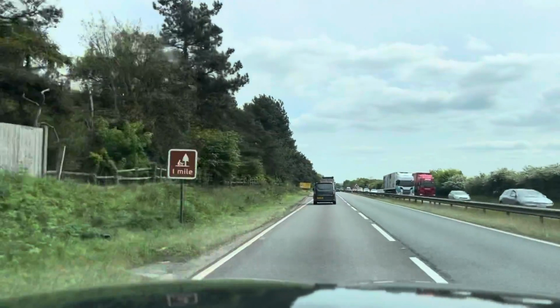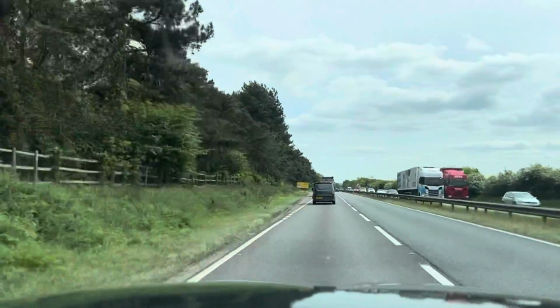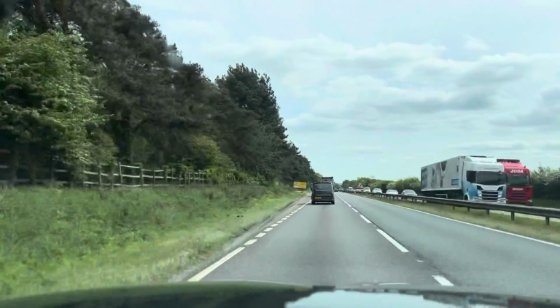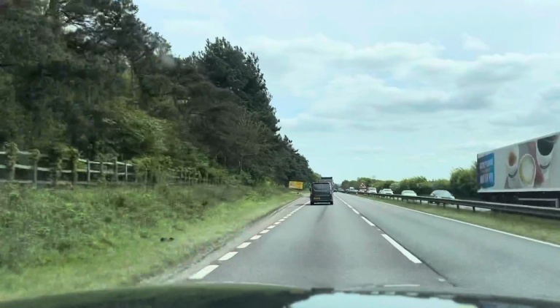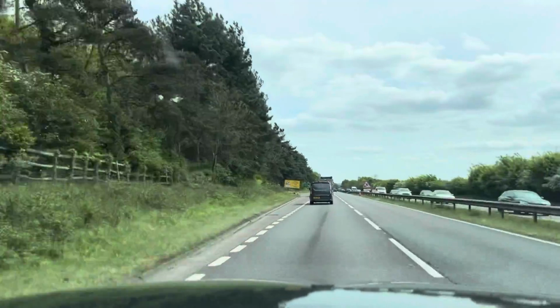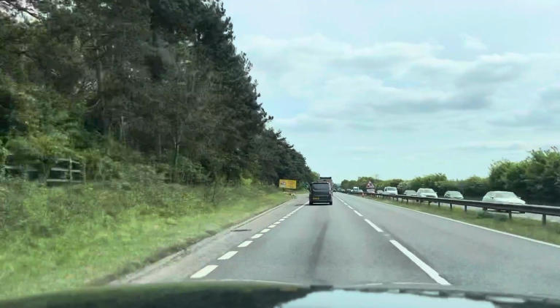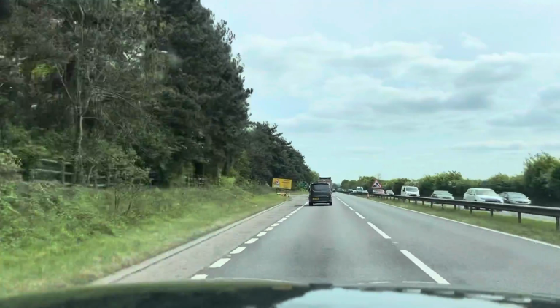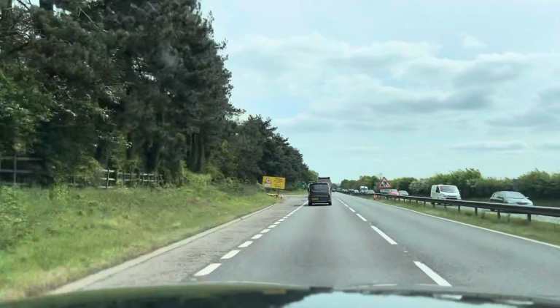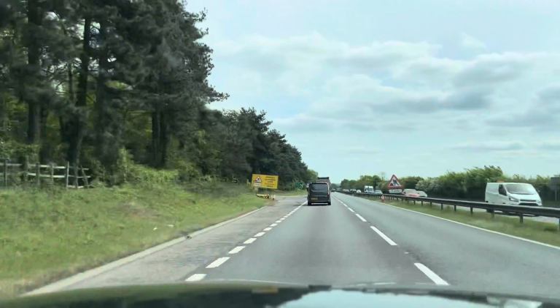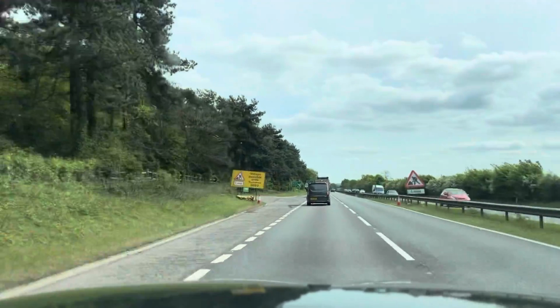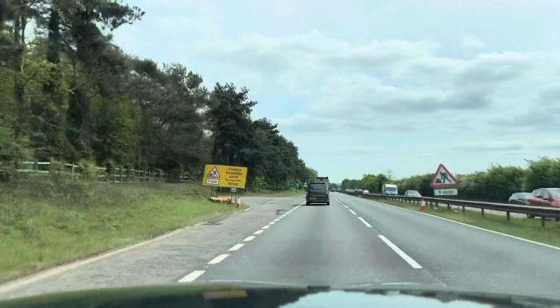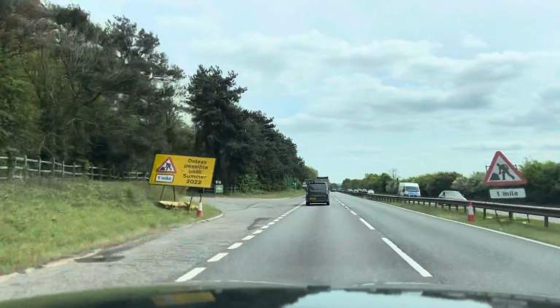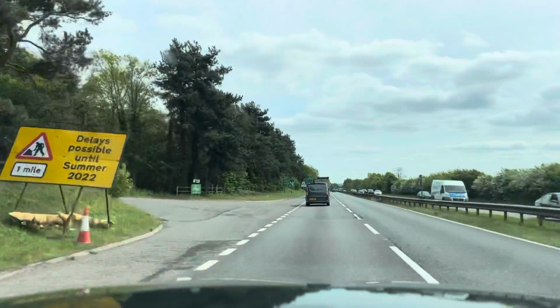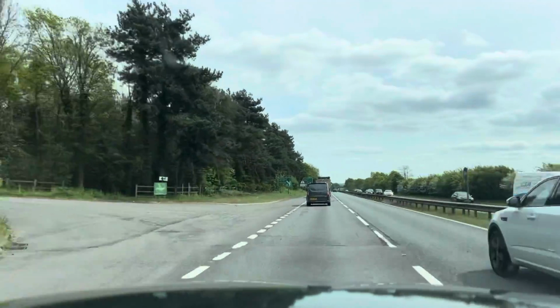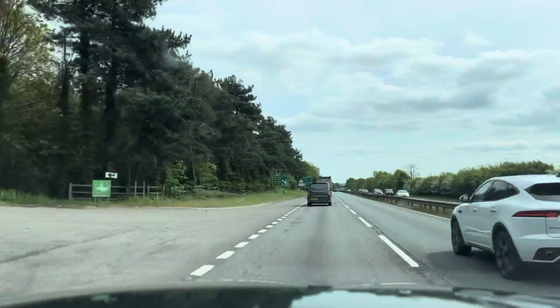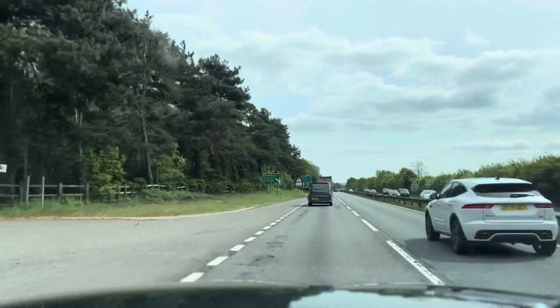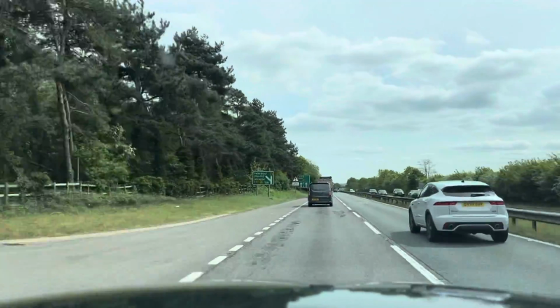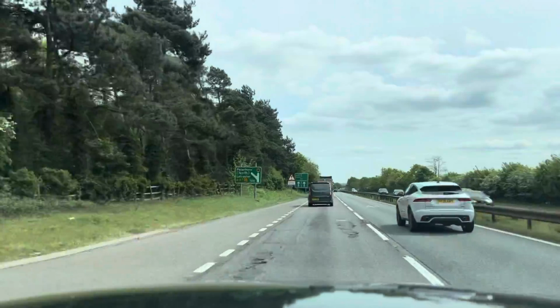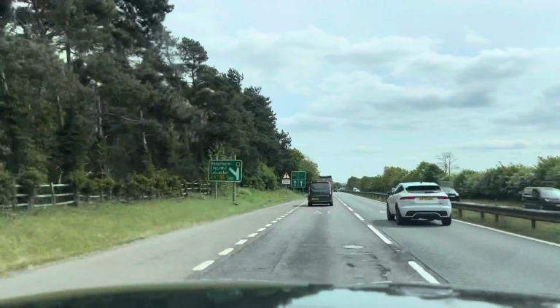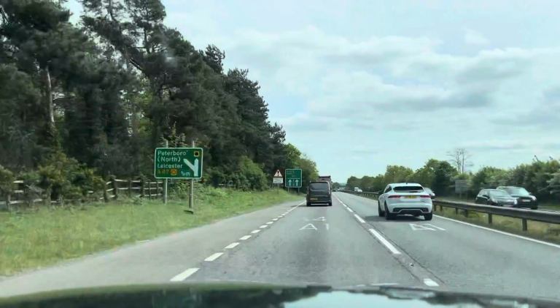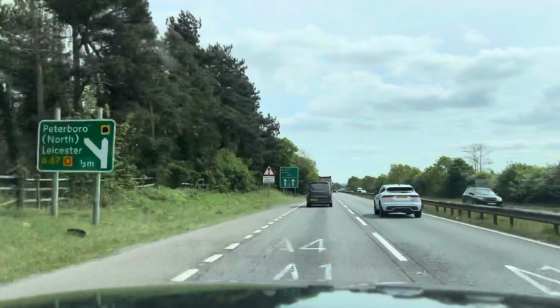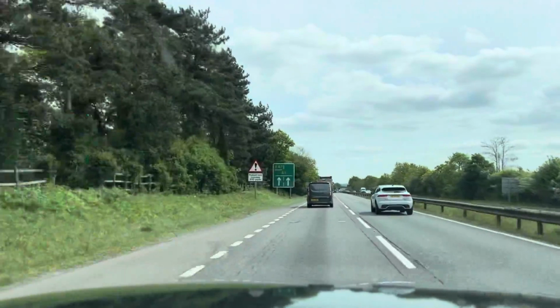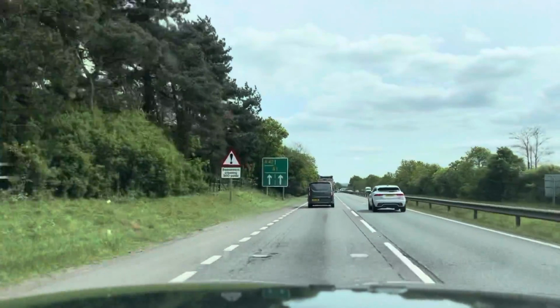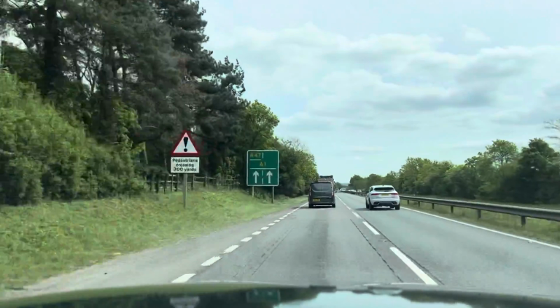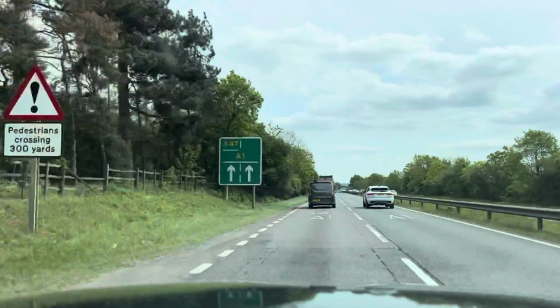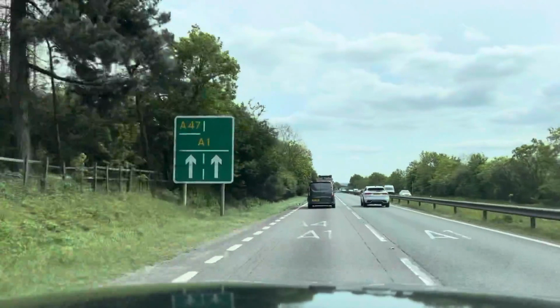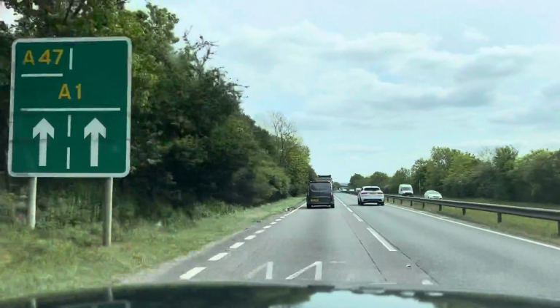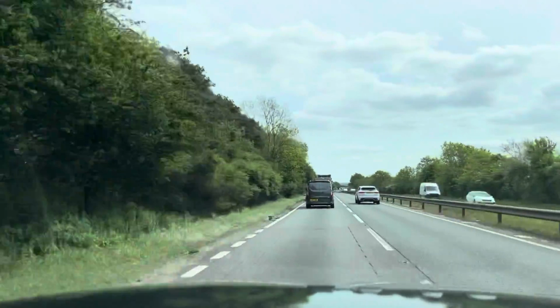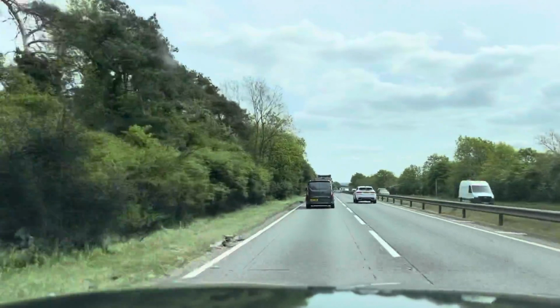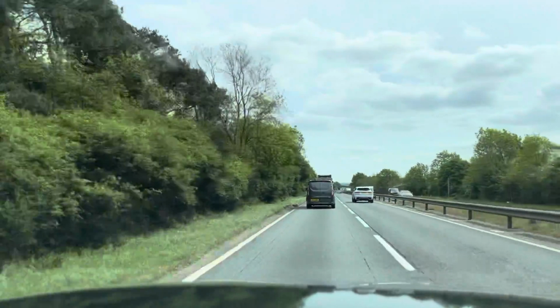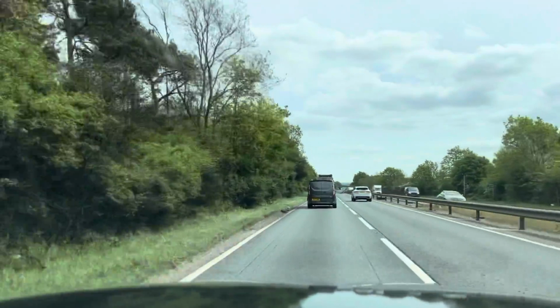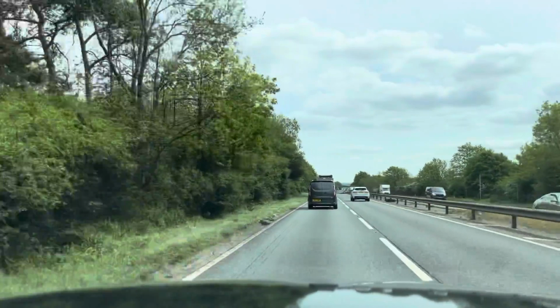Now in terms of the suspension on this car, like I said it is a very comfortable car. It does have air suspension and it's just generally very smooth. It handles bumps and everything on the road really well and gives you a very comfortable drive.